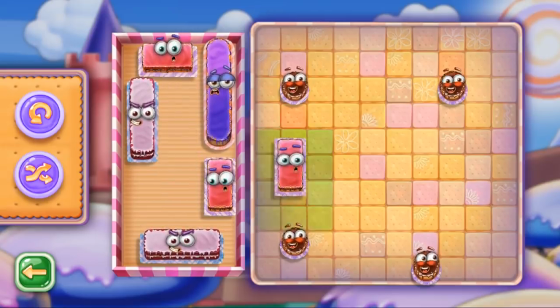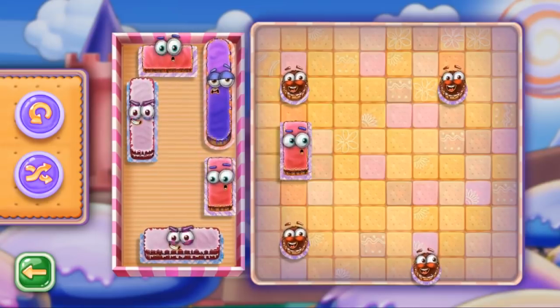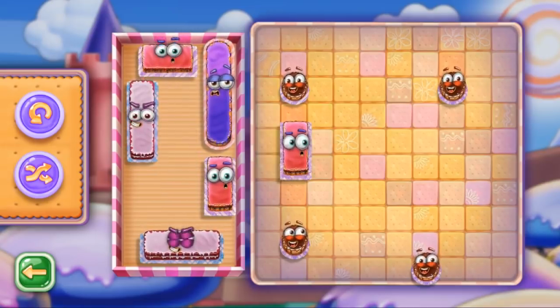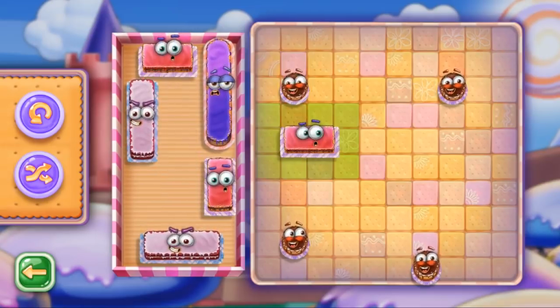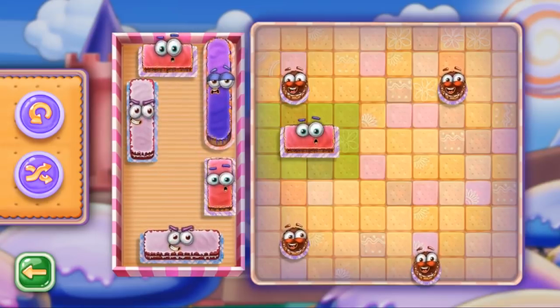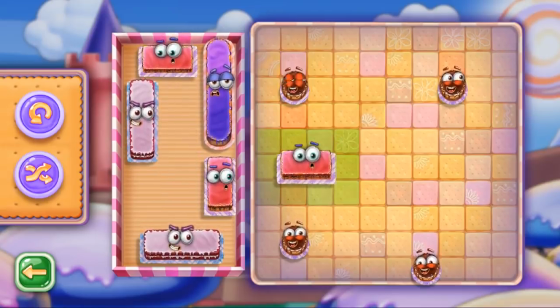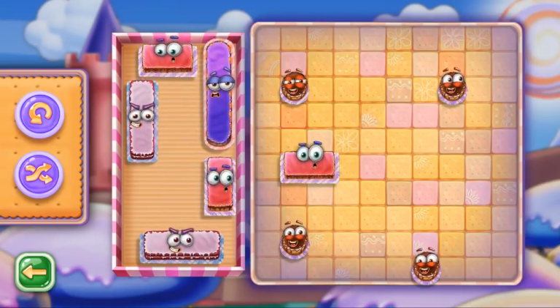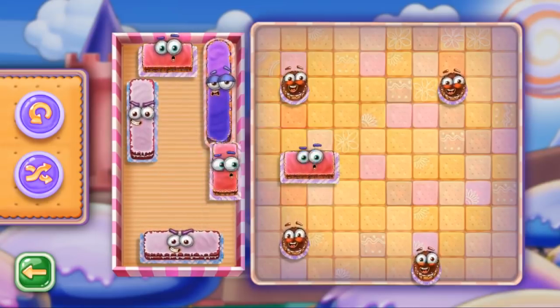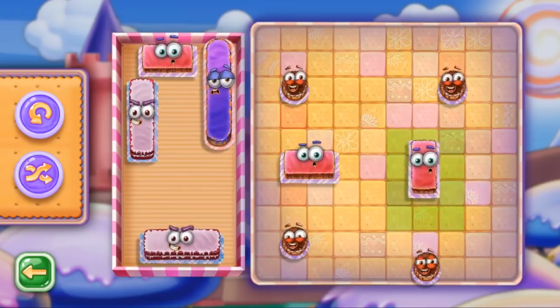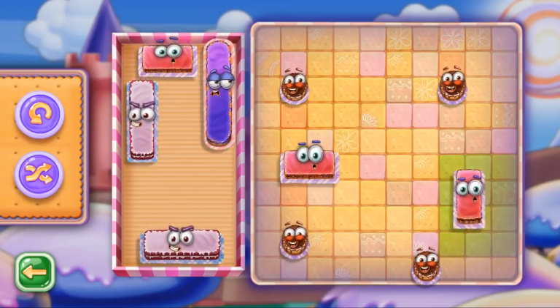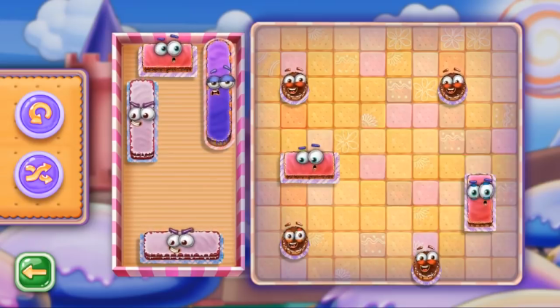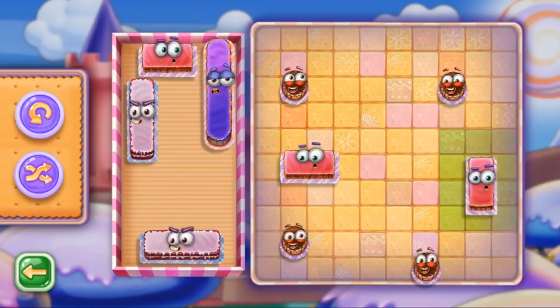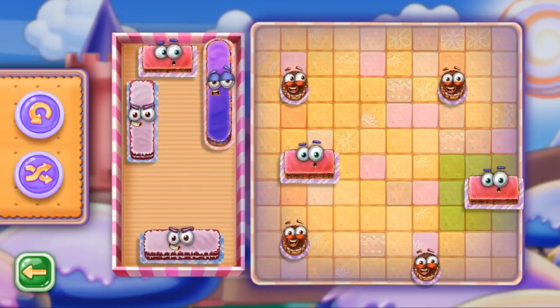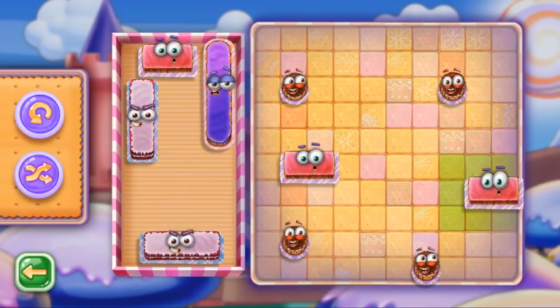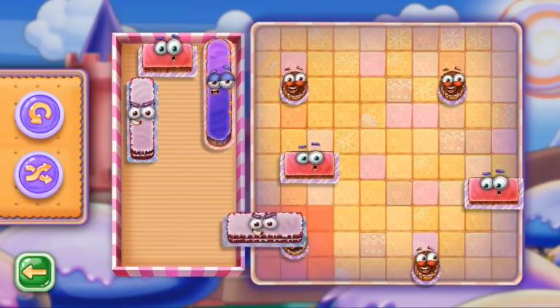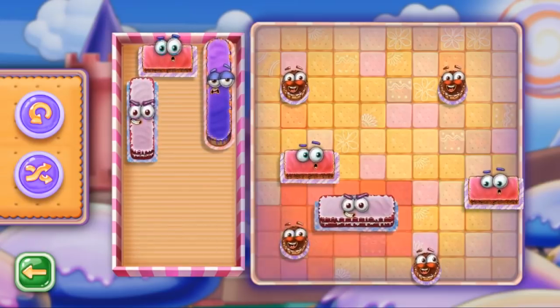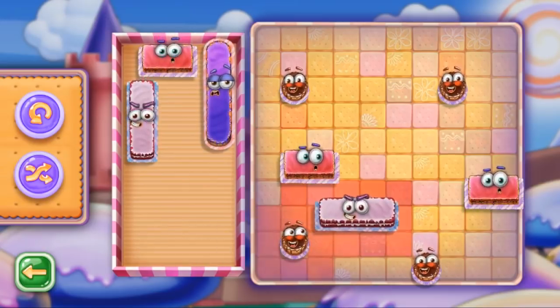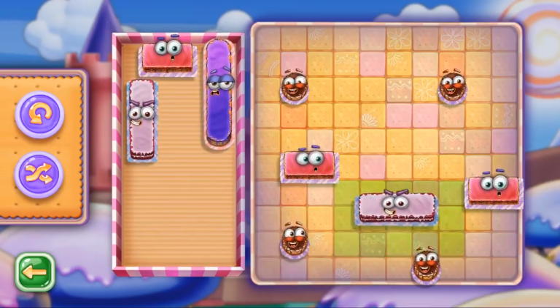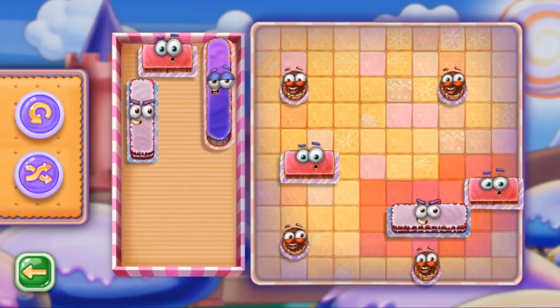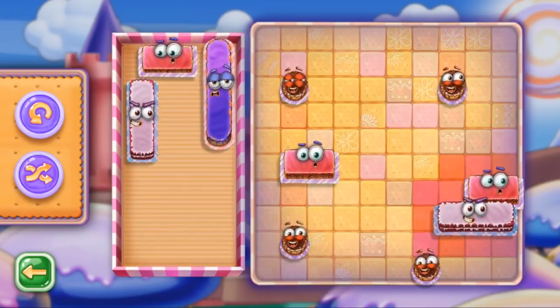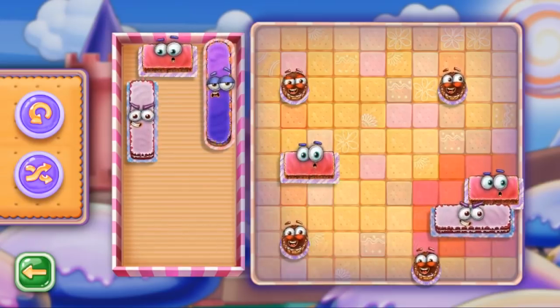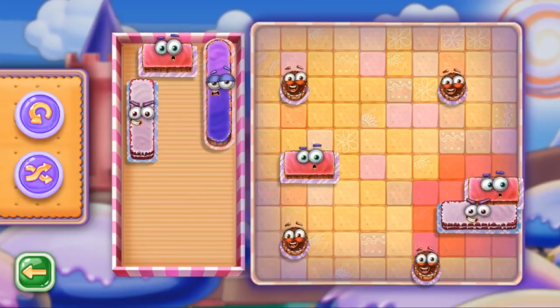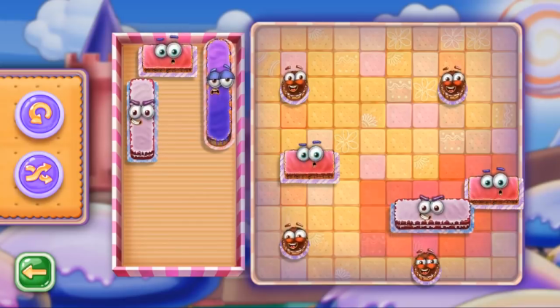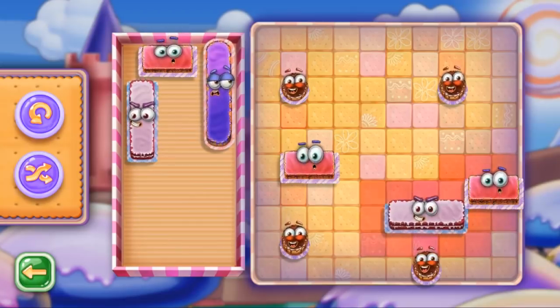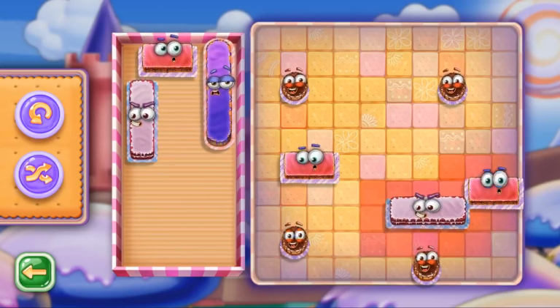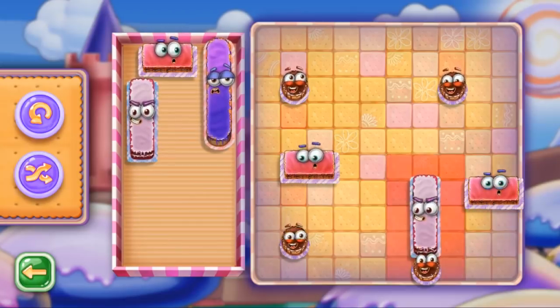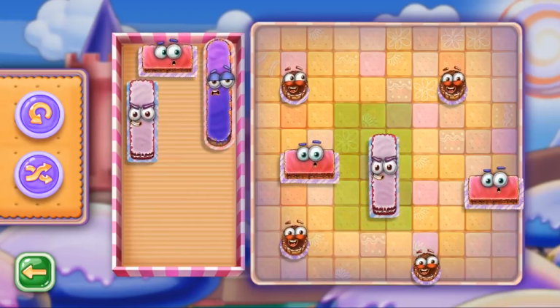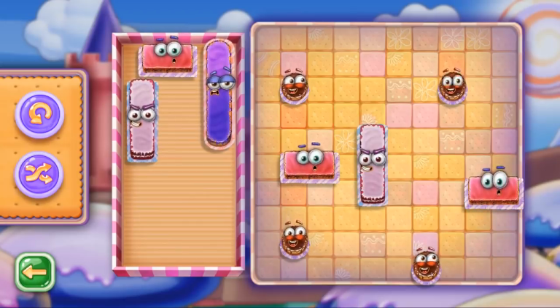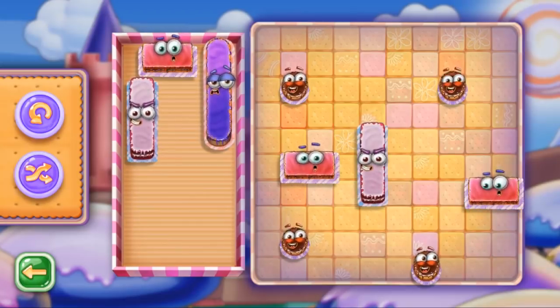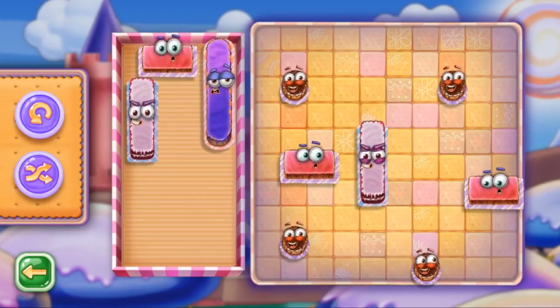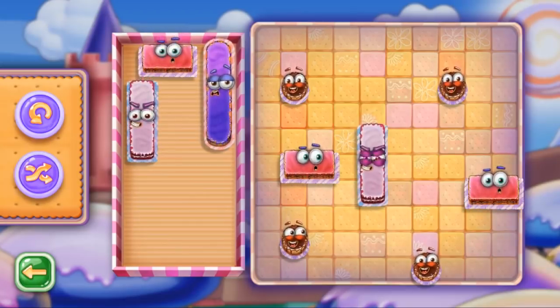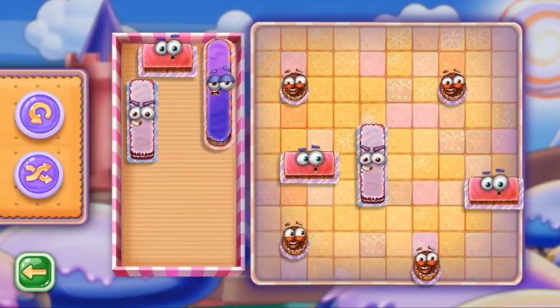You have 4 small 1-cell cakes, 3 slightly bigger 2-cell cakes, 2 3-cell cakes, and finally, the biggest and longest of all, the cake that covers 4 cells on the game board.